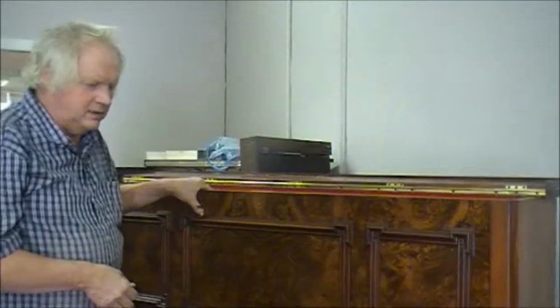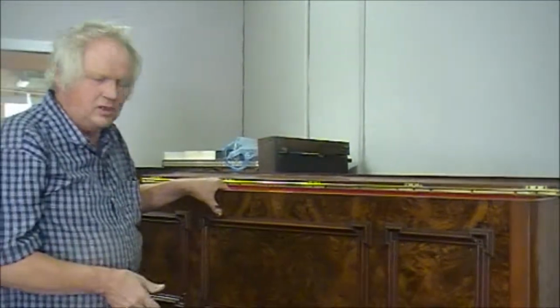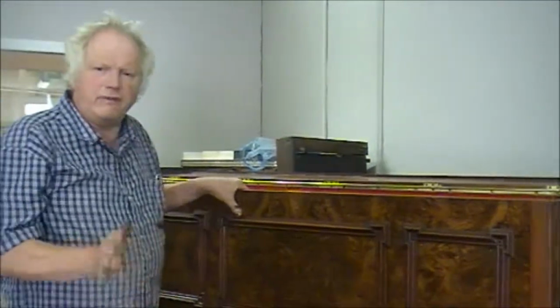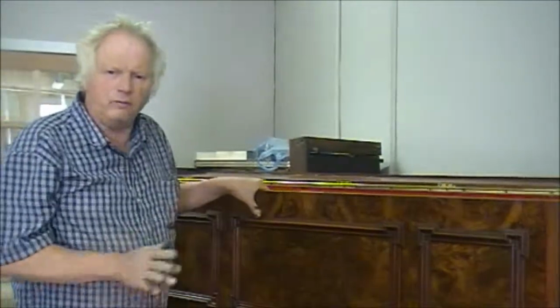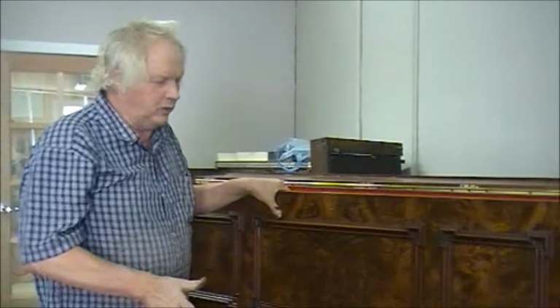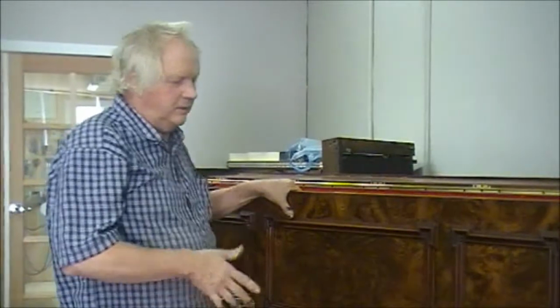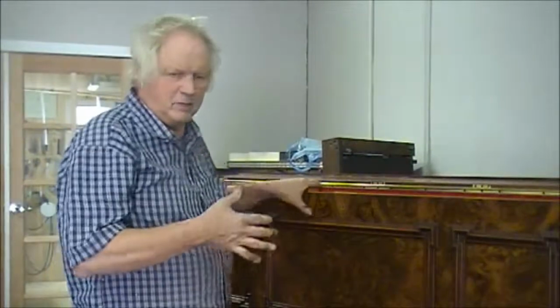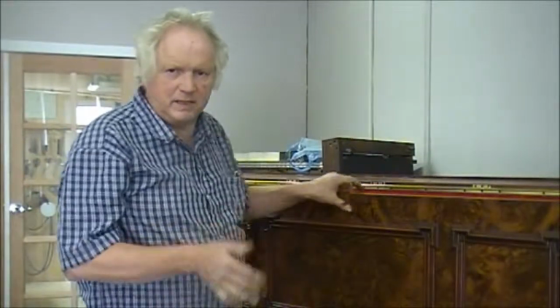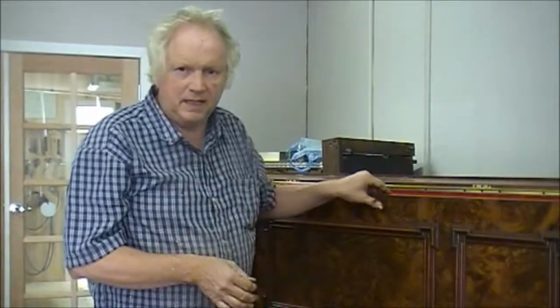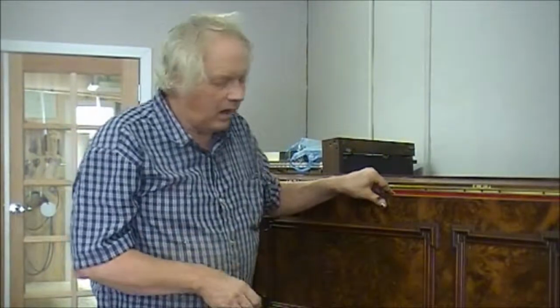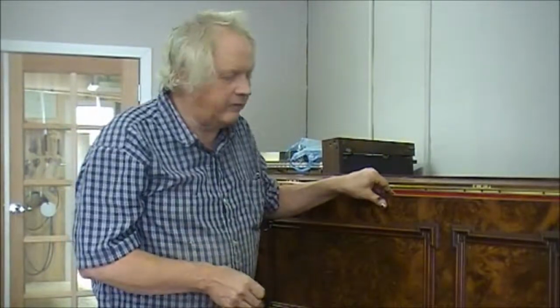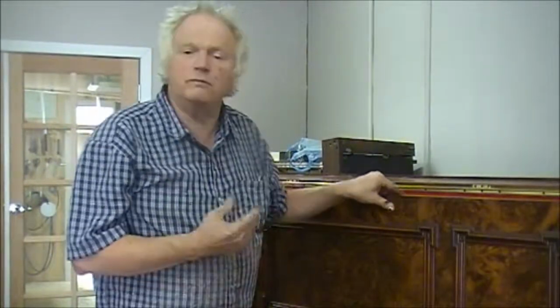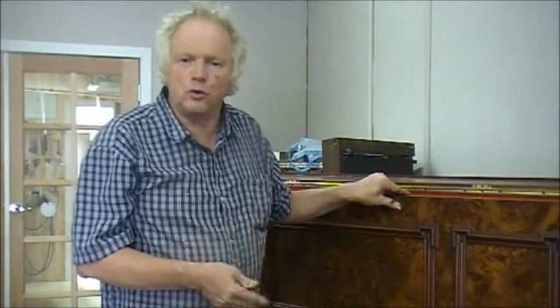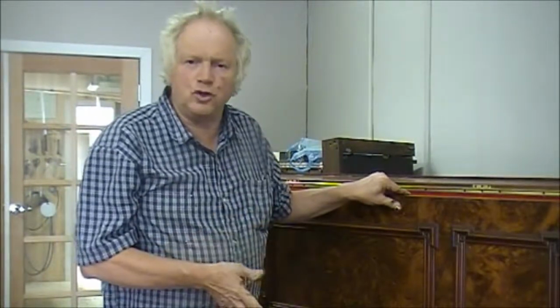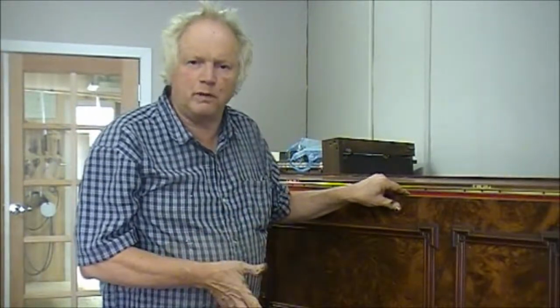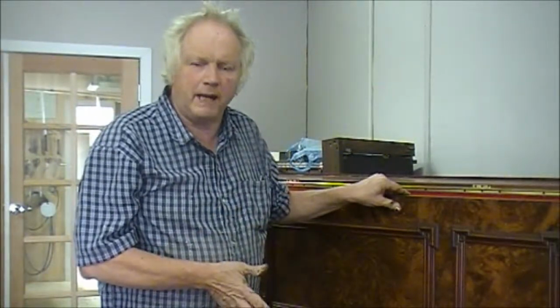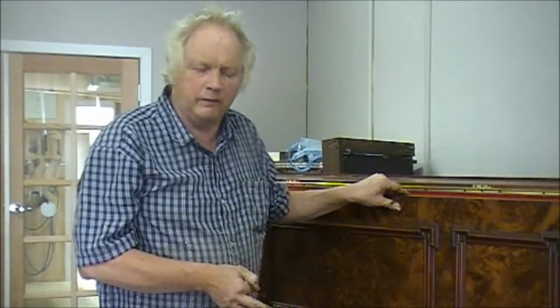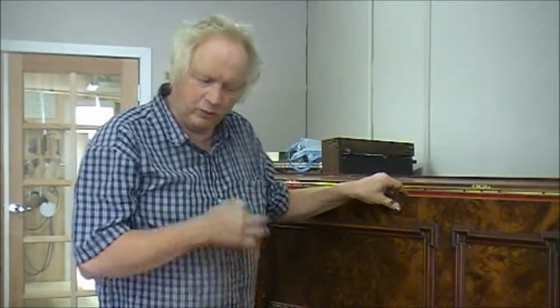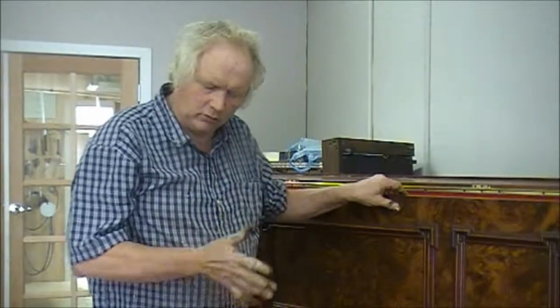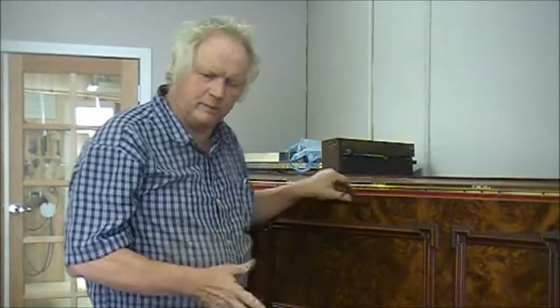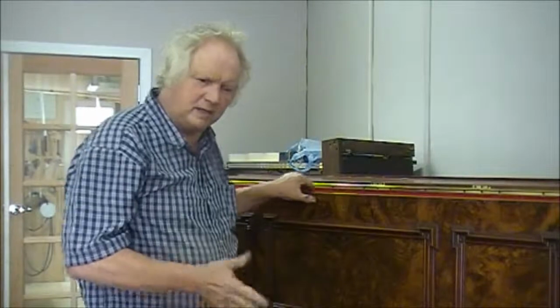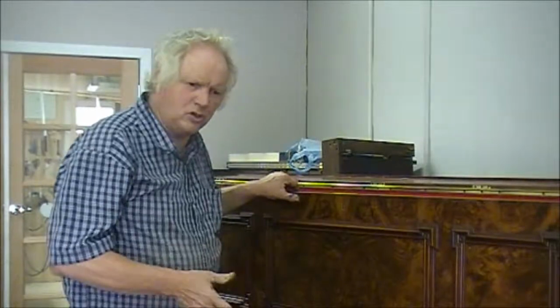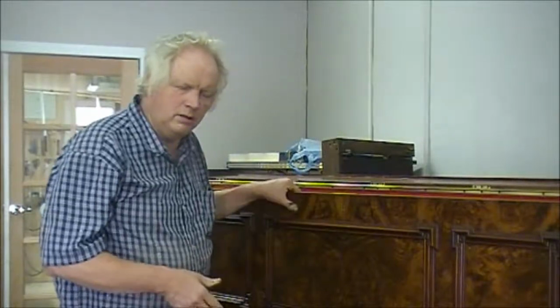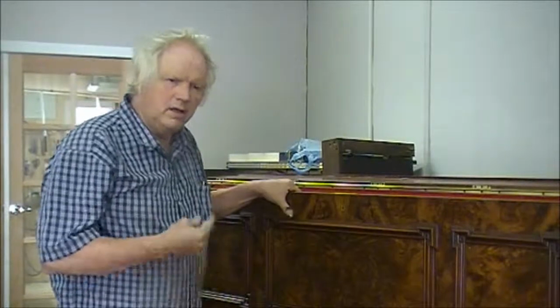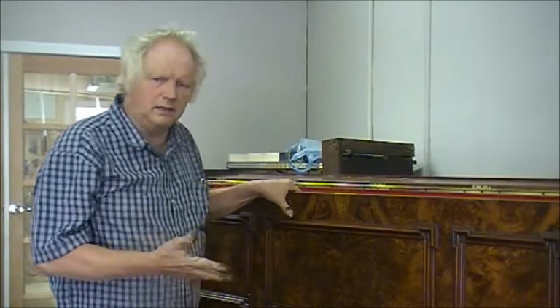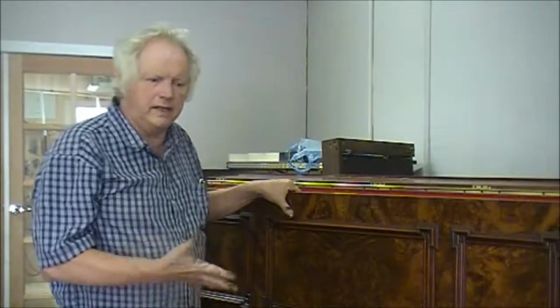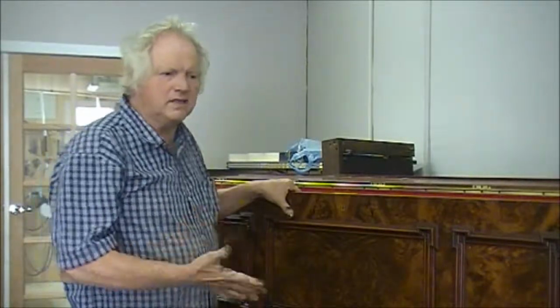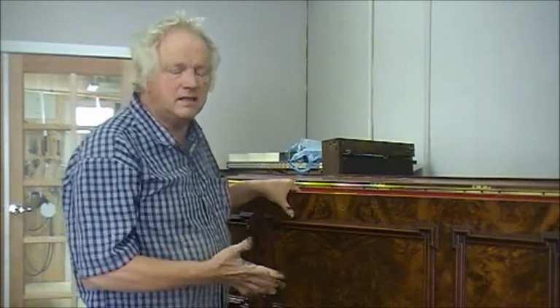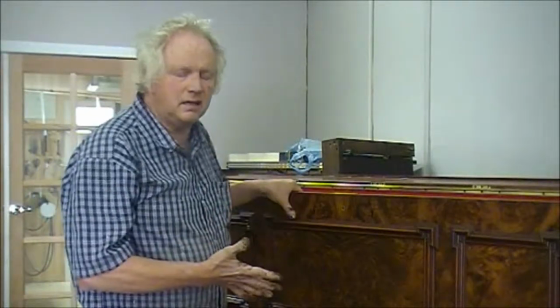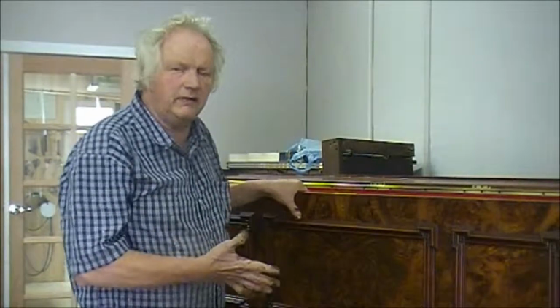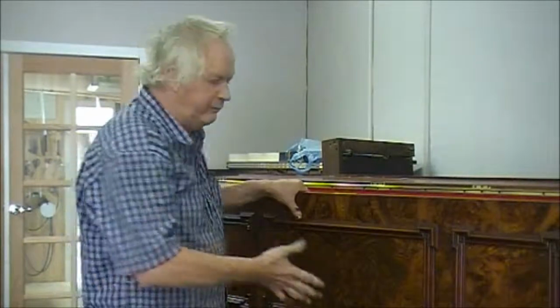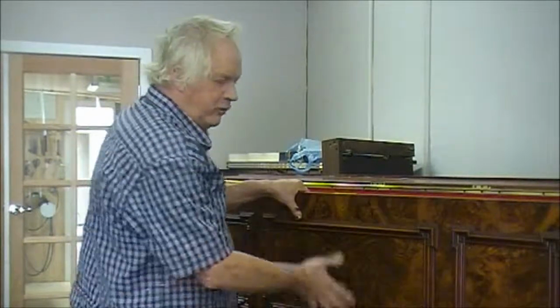So never overlook the possibility of a restored German piano if you want long-term satisfaction and a lovely, consistent level of performance.